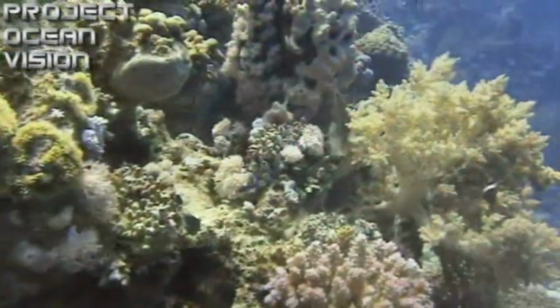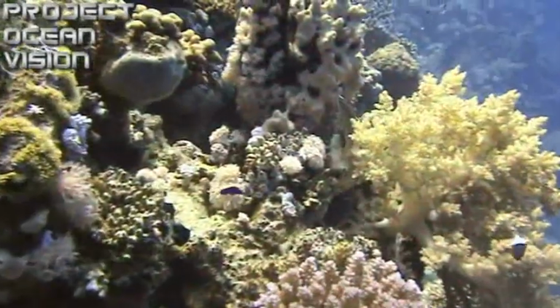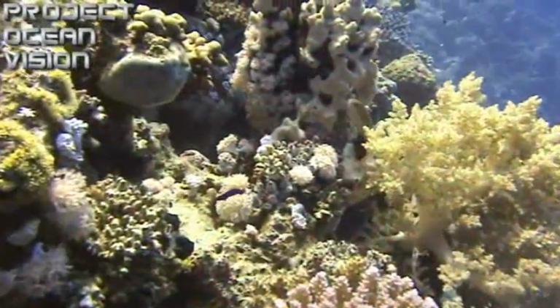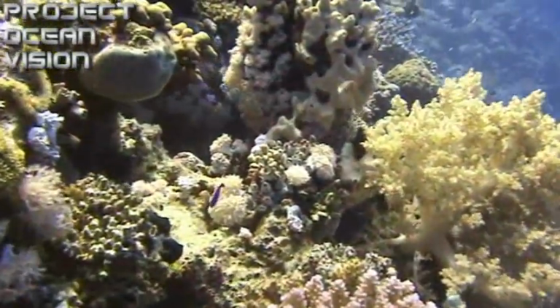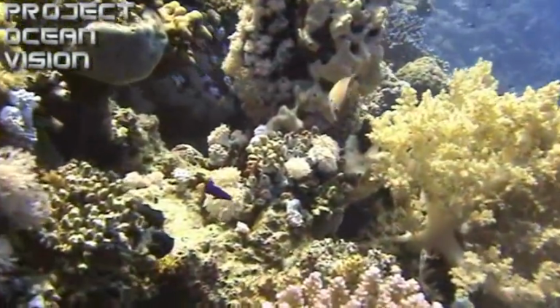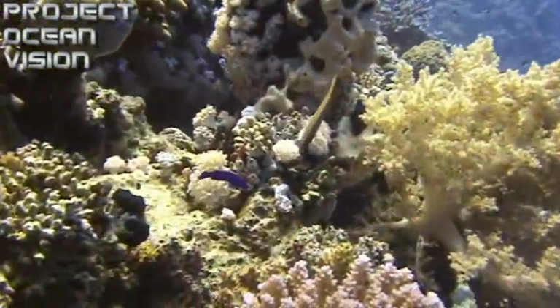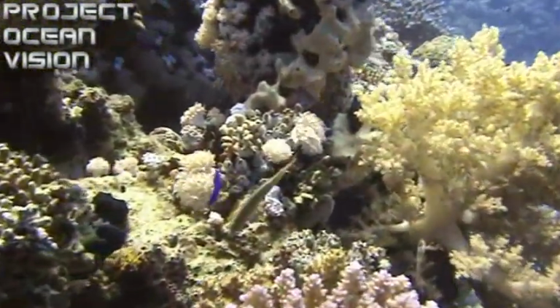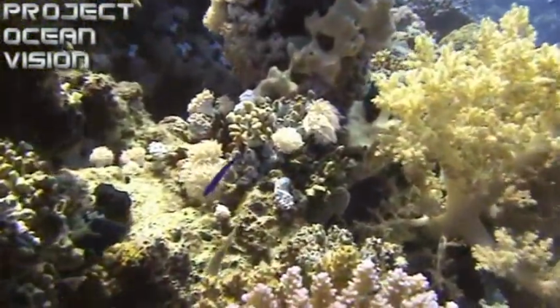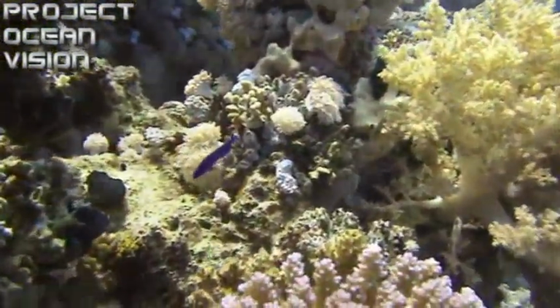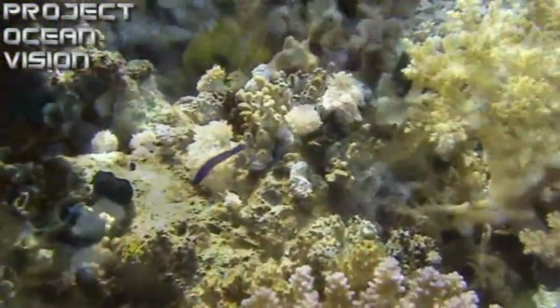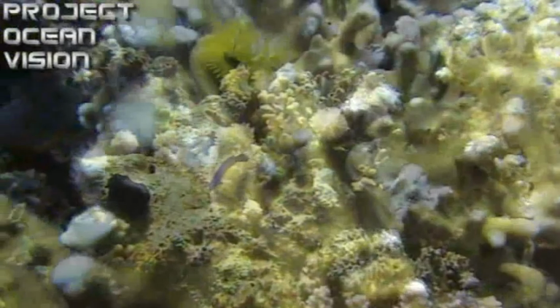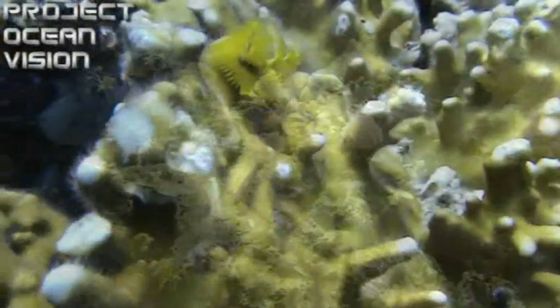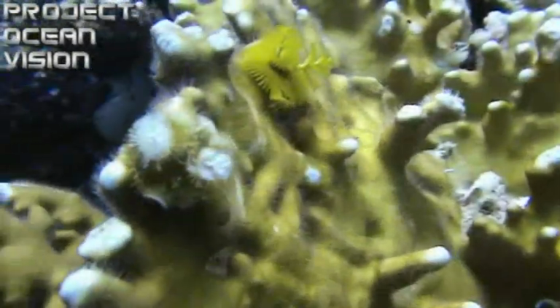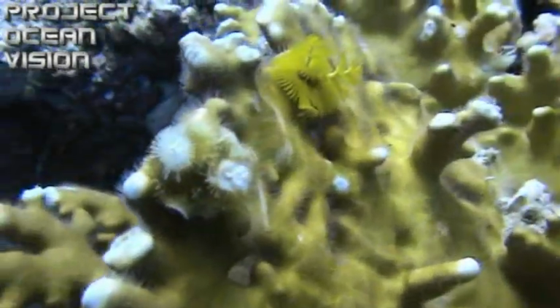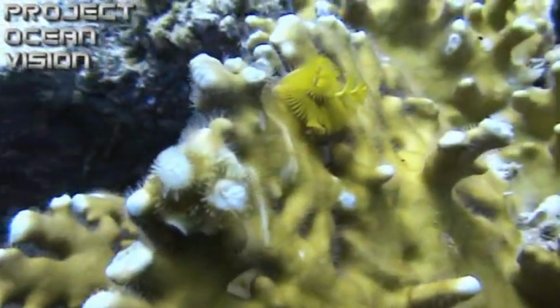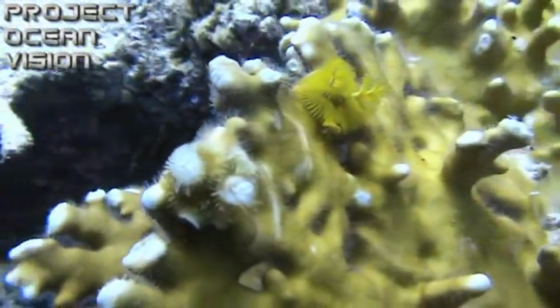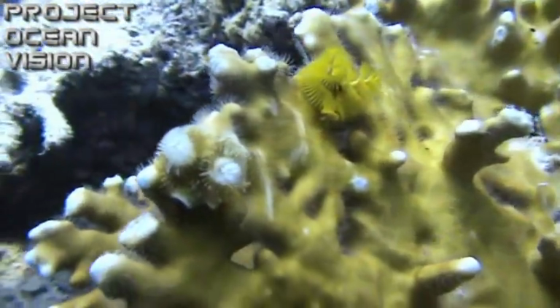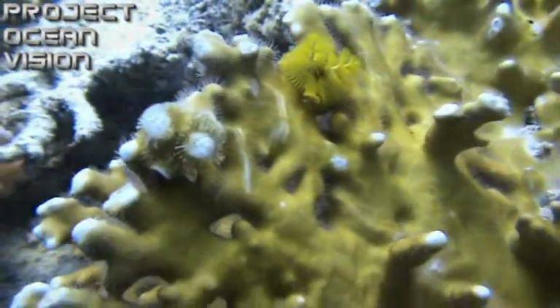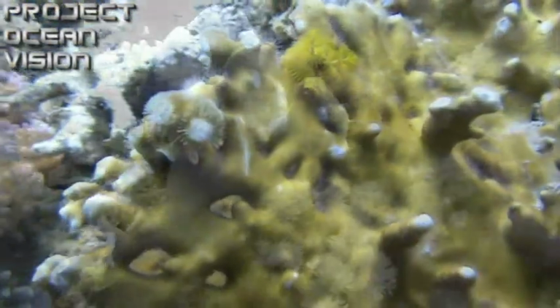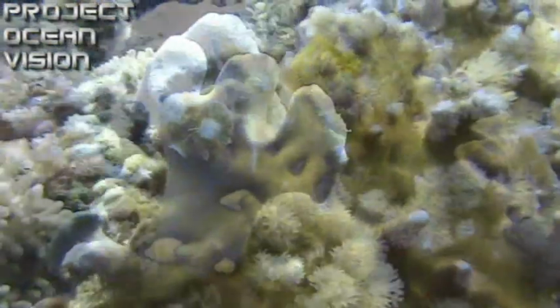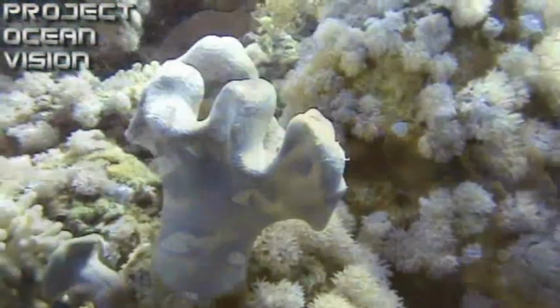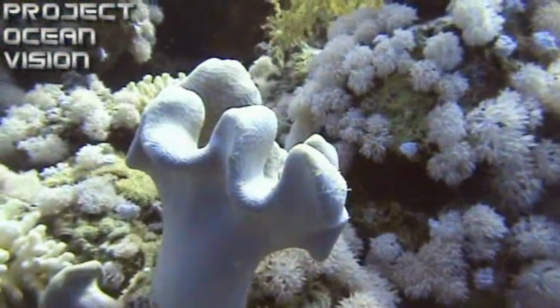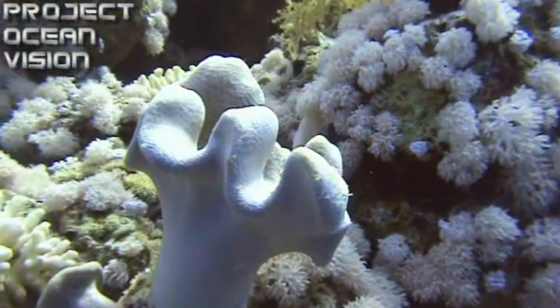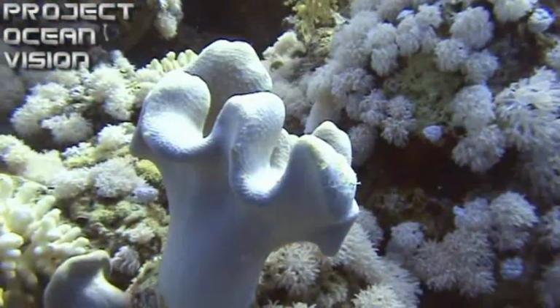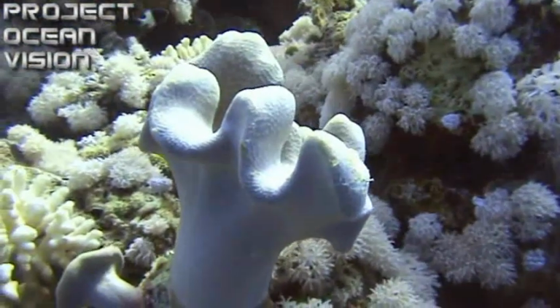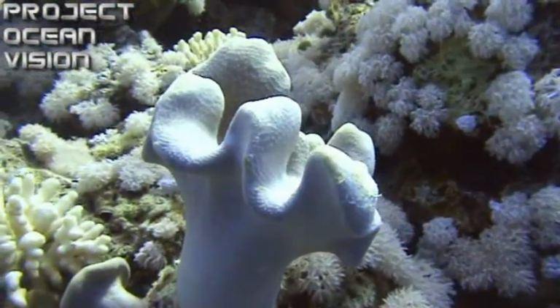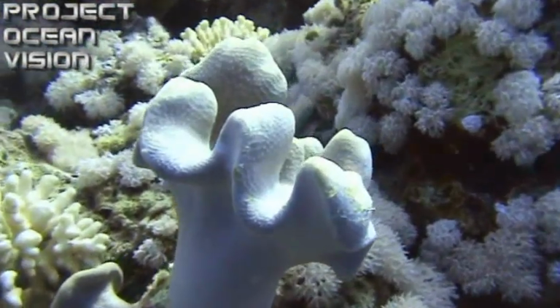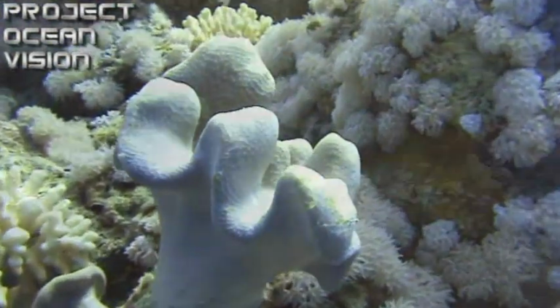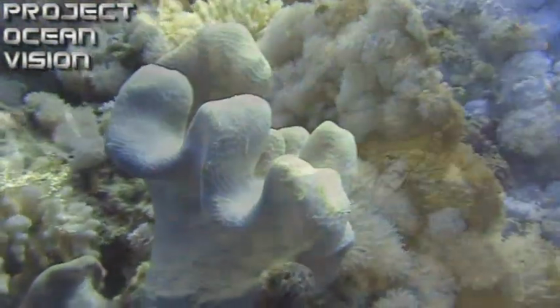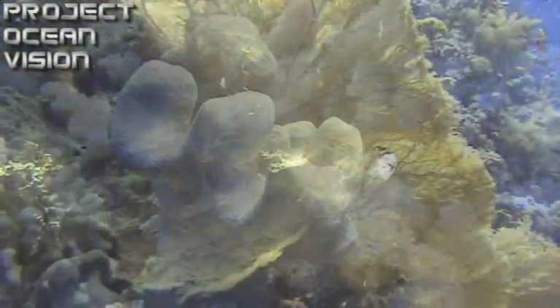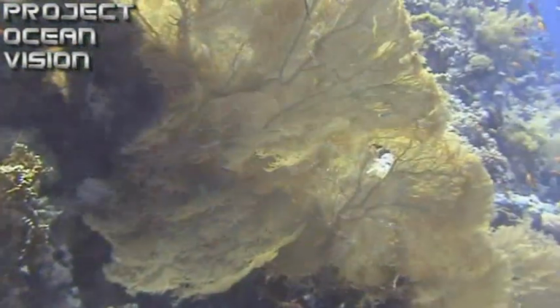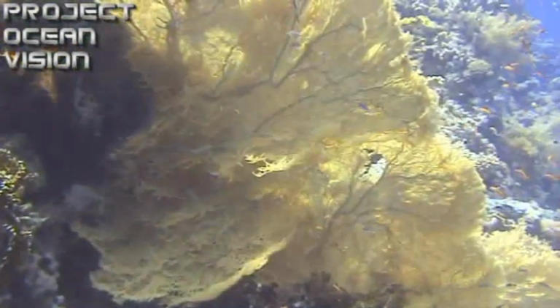Coral reefs are generally very slow growing, adding as little as 5 to 25 mm each year. Tiny single-celled algae, called zooxanthellae, live inside their cells, supplying them with nutrients and oxygen through photosynthesis.